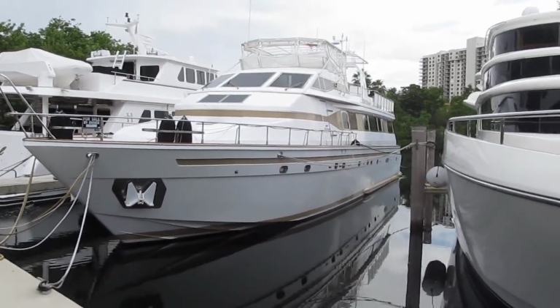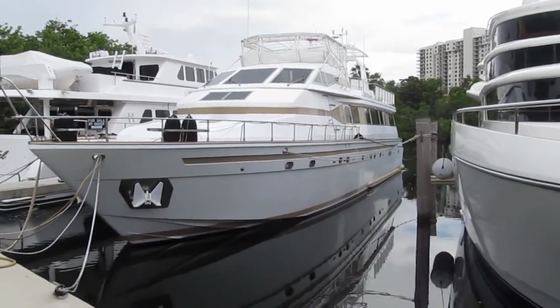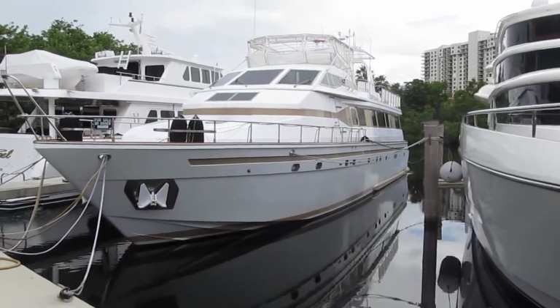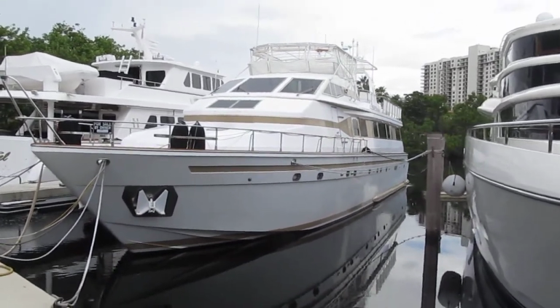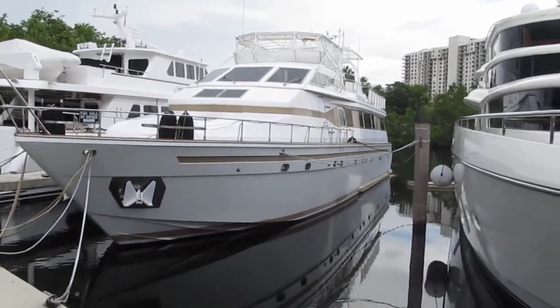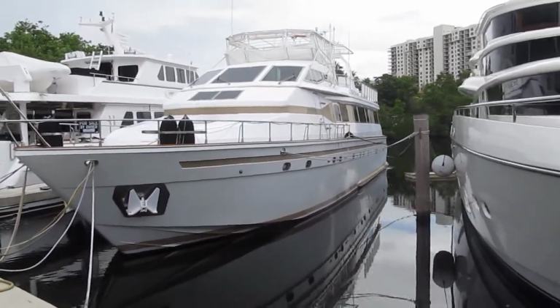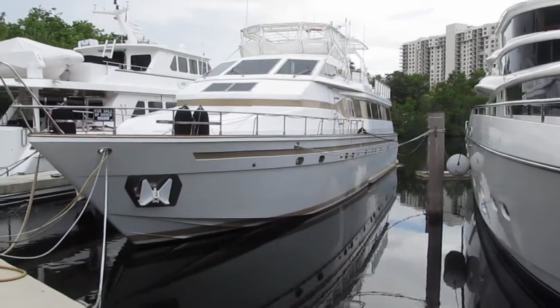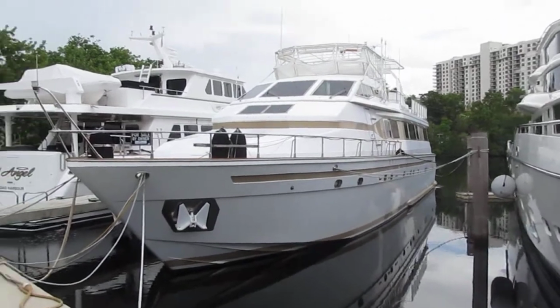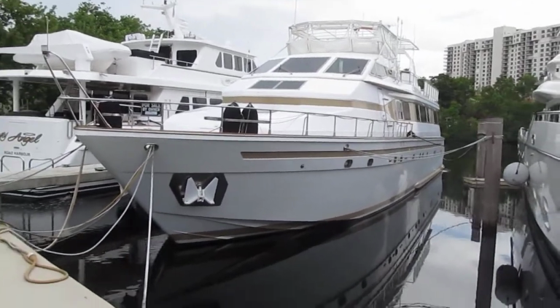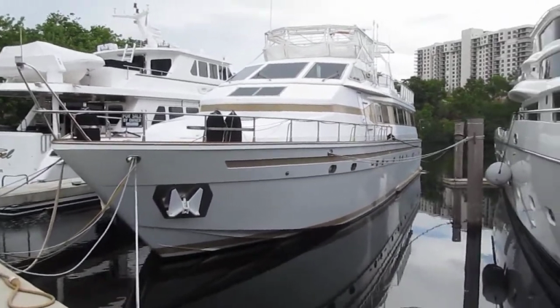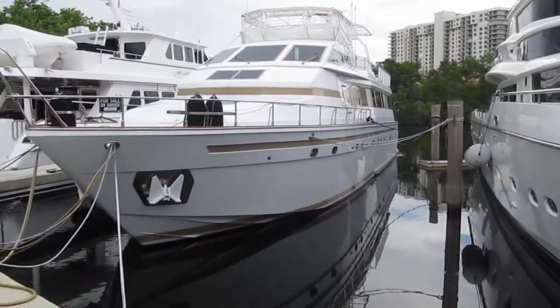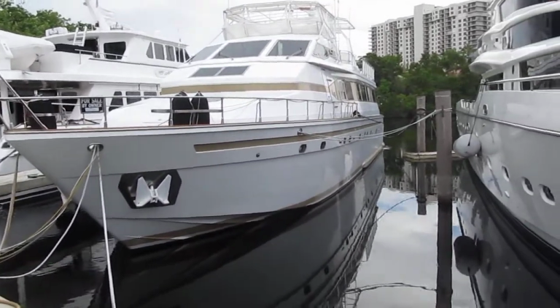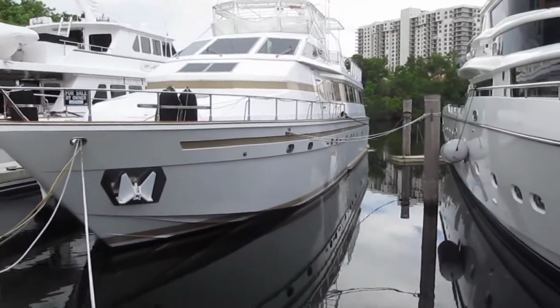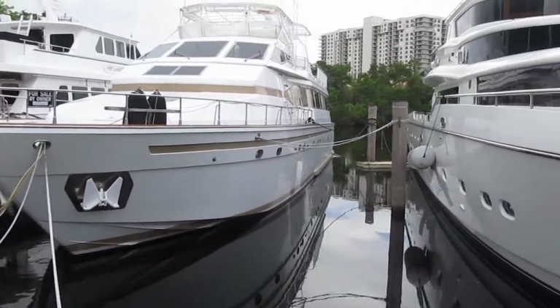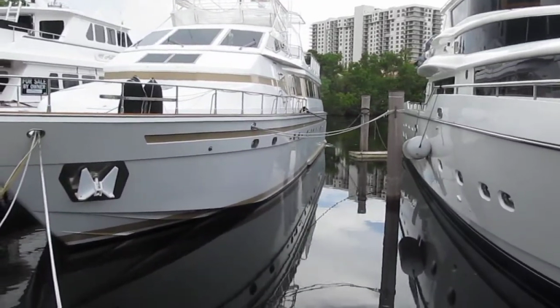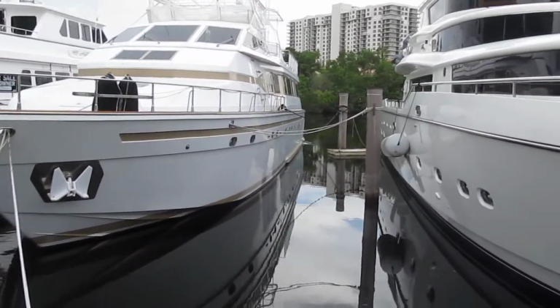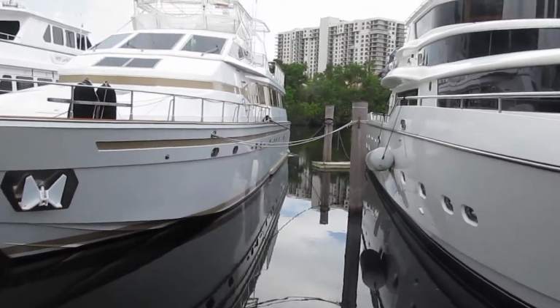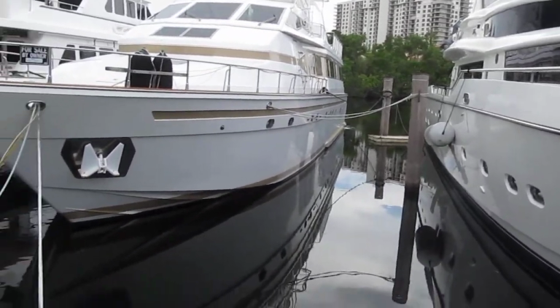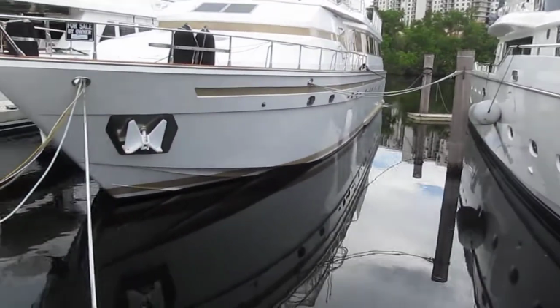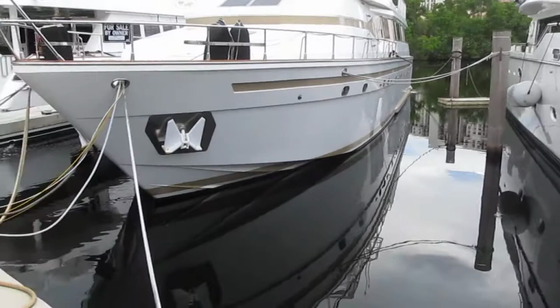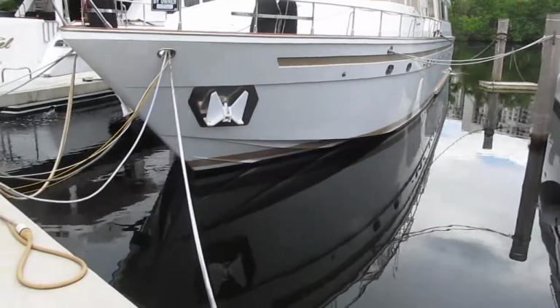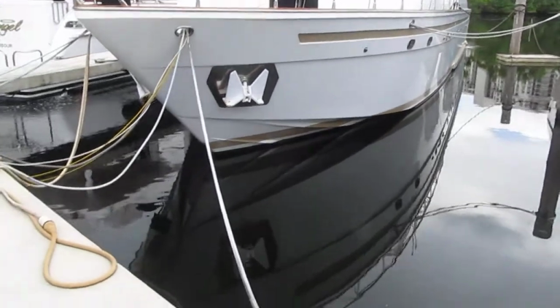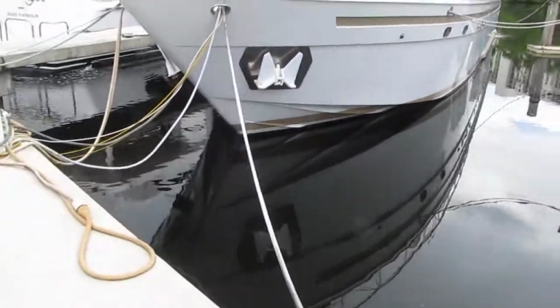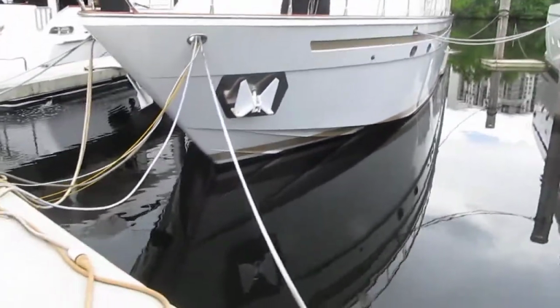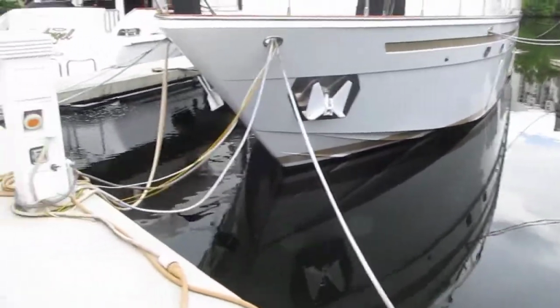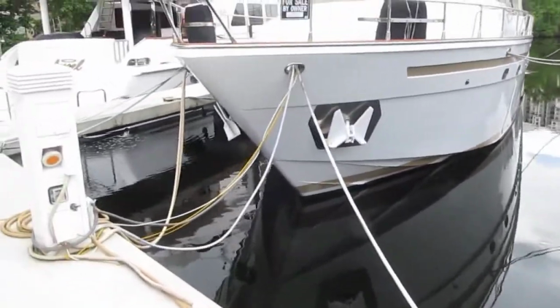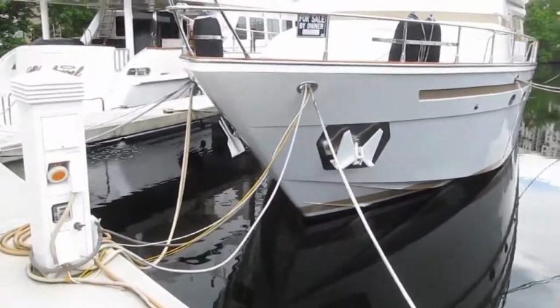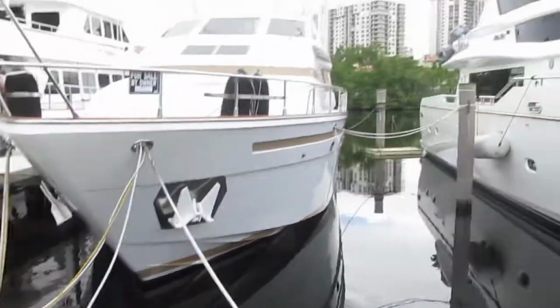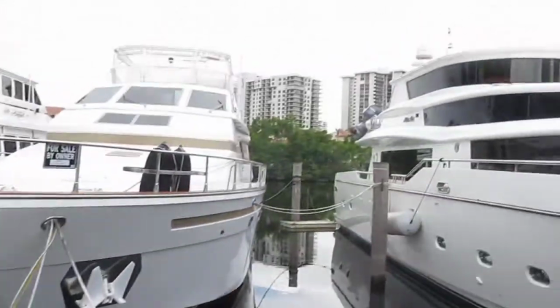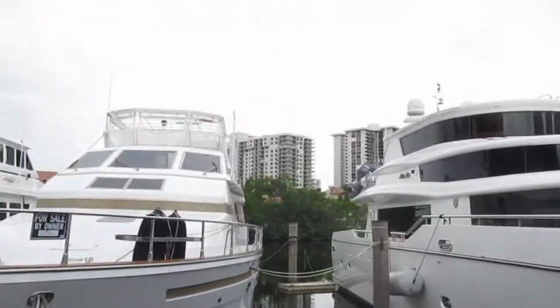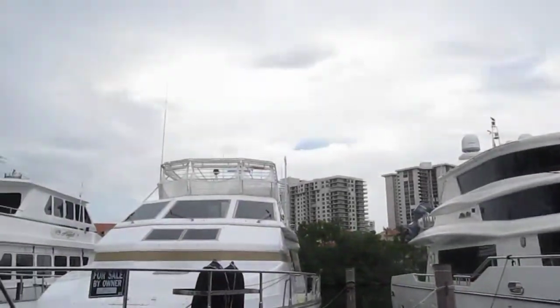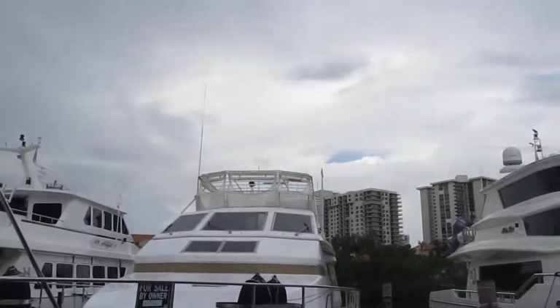Today we have a 90-foot Azimut 1988 located down here in Miami, Florida. The boat is very inexpensive. It needs some work.